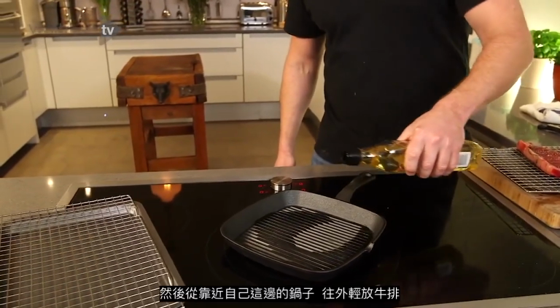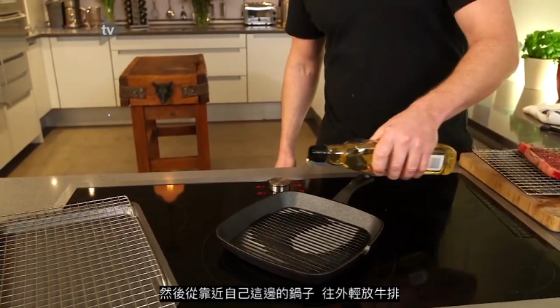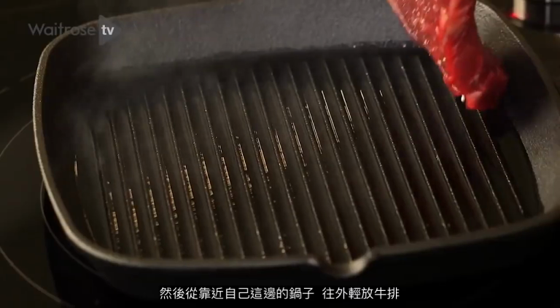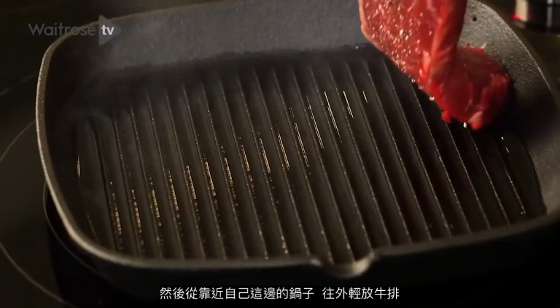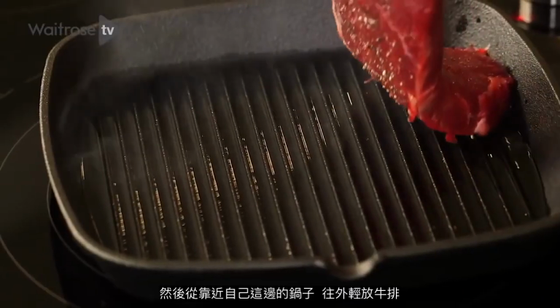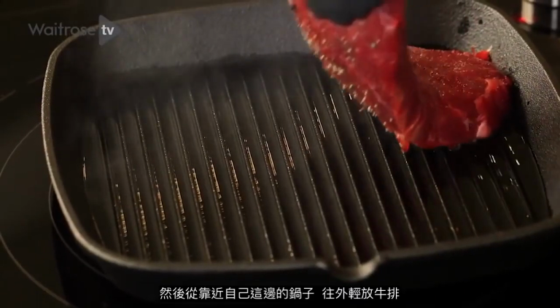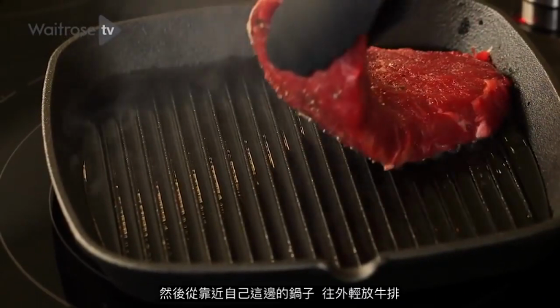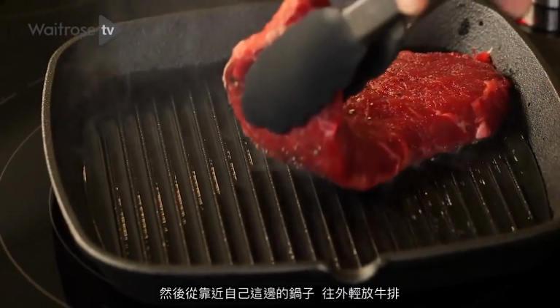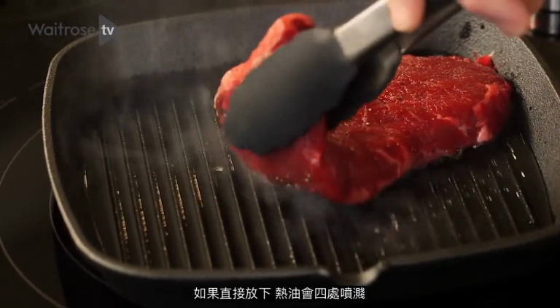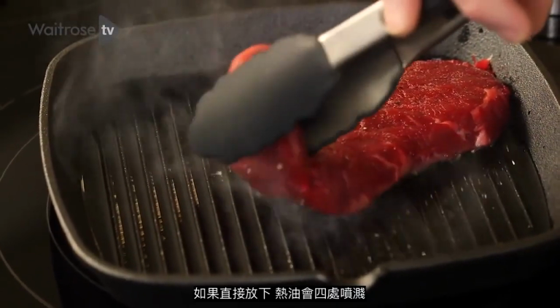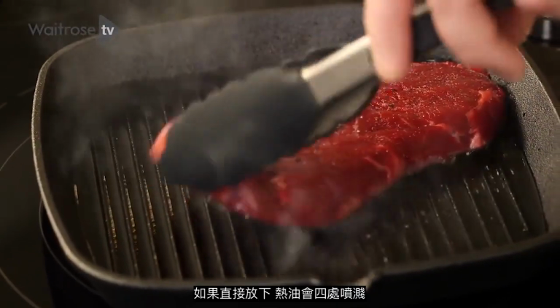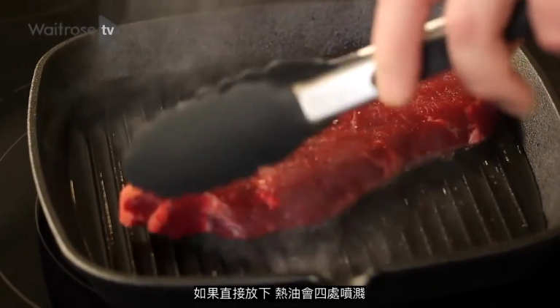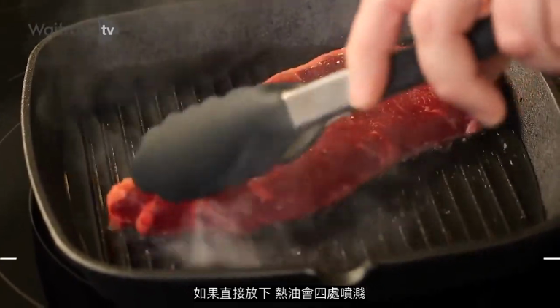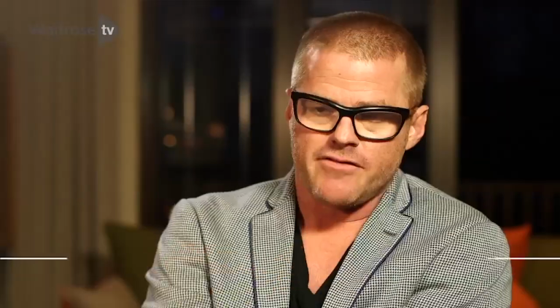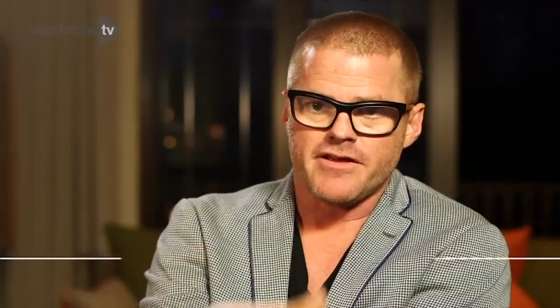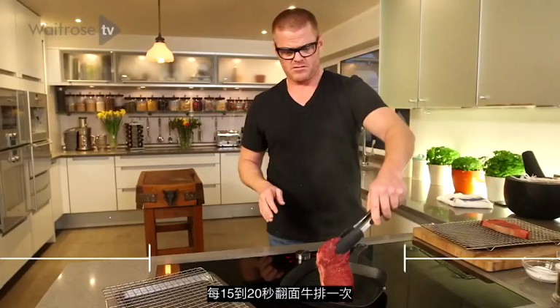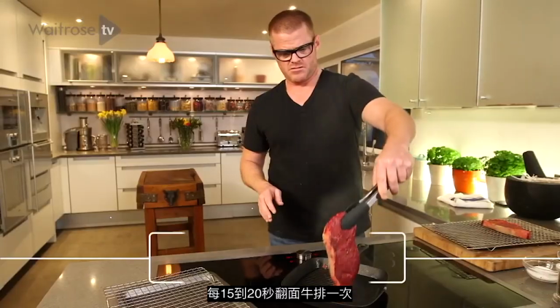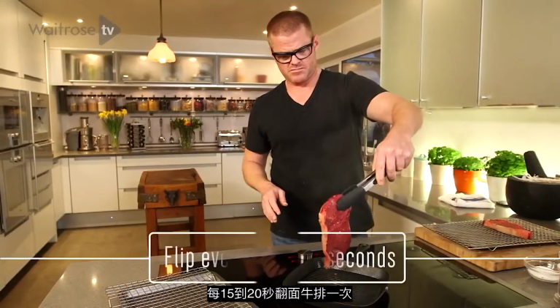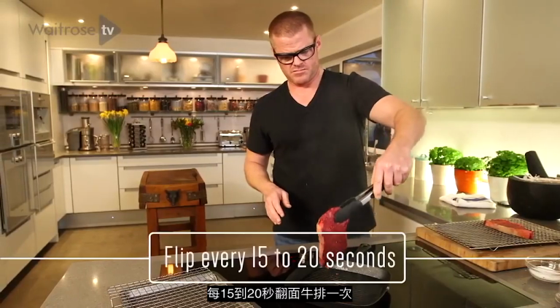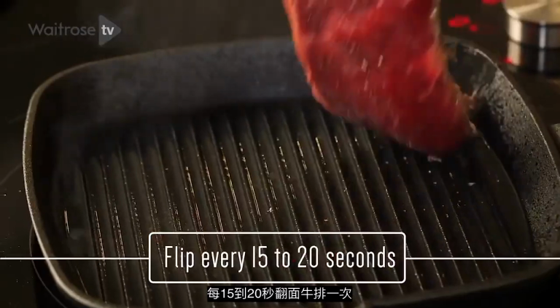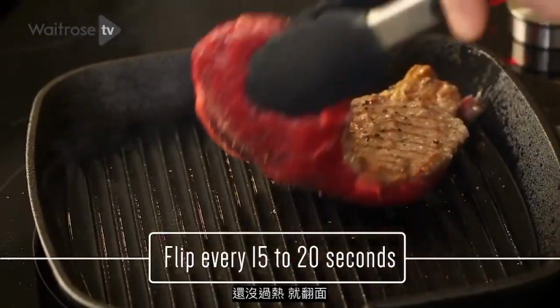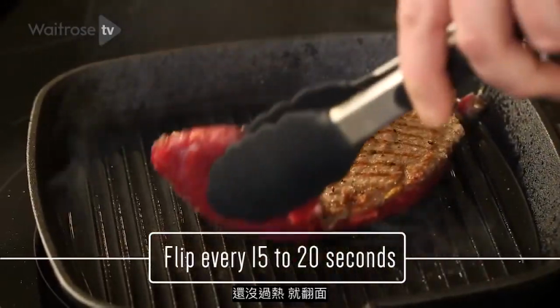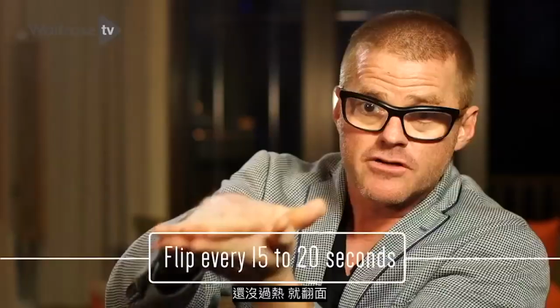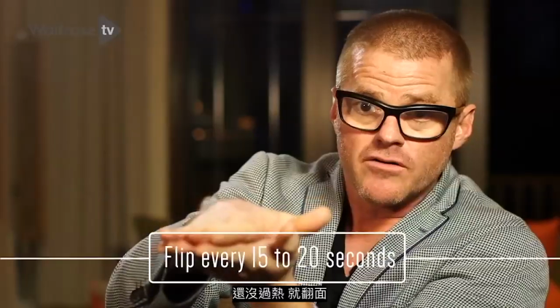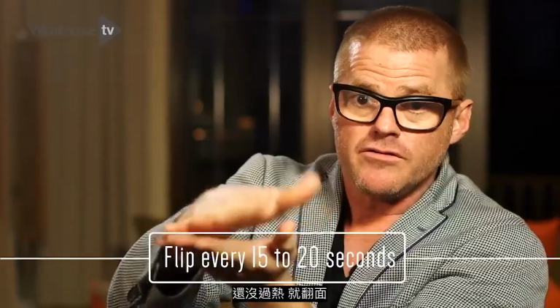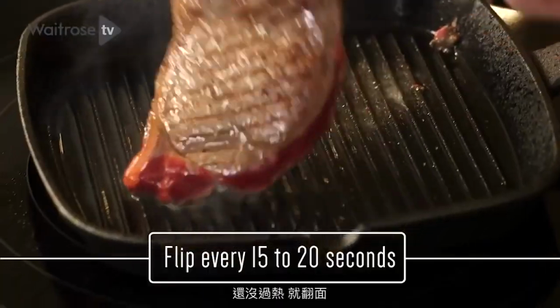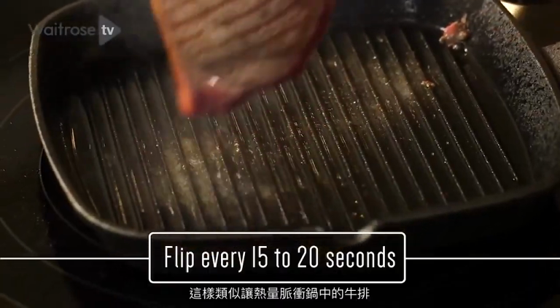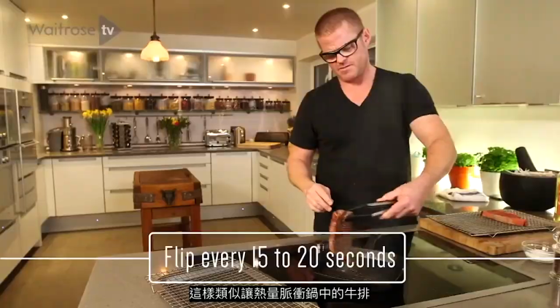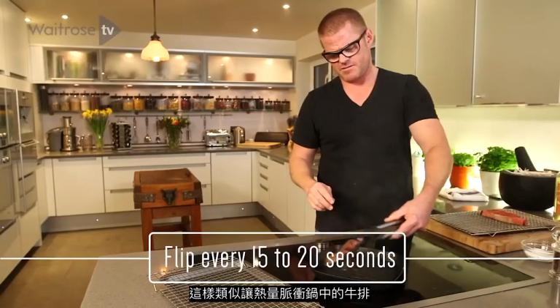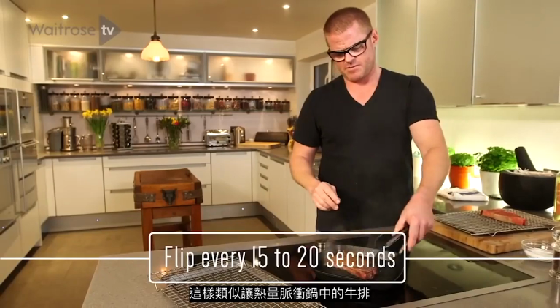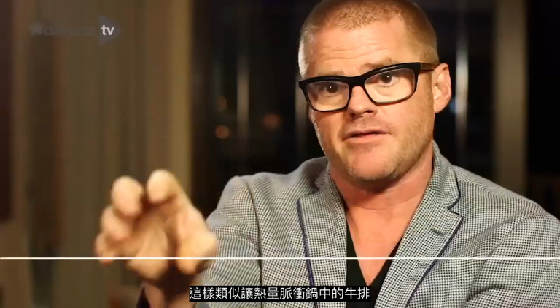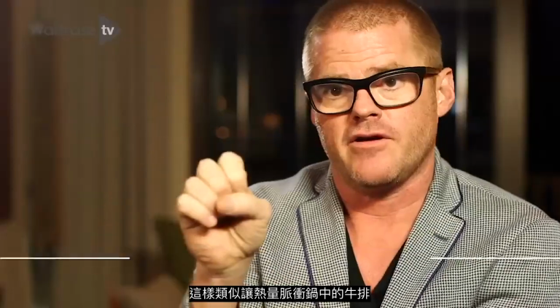Put the steak in away from you, just drop it so it doesn't splash. Every 15 to 20 seconds, you flip. Before it gets too hot, you flip, so you're kind of pulsing heat through it.